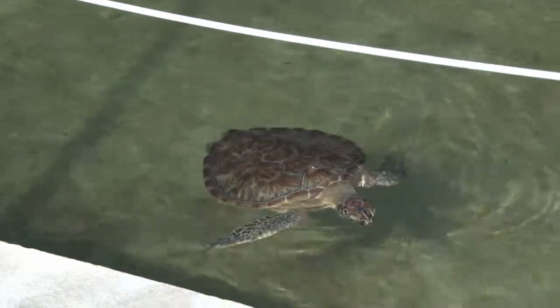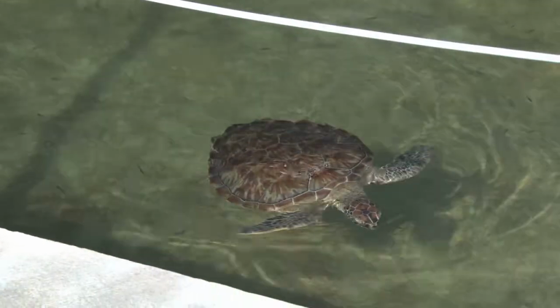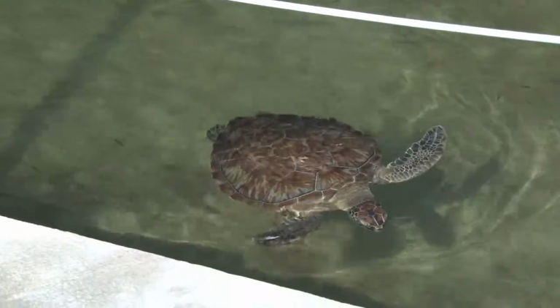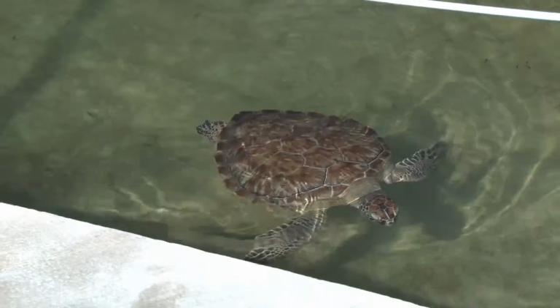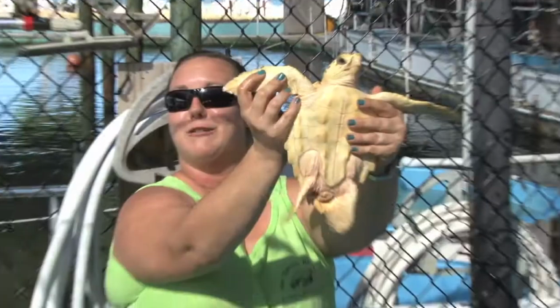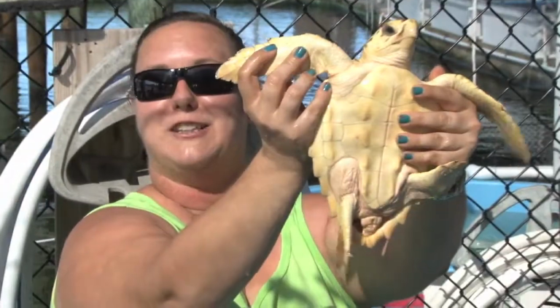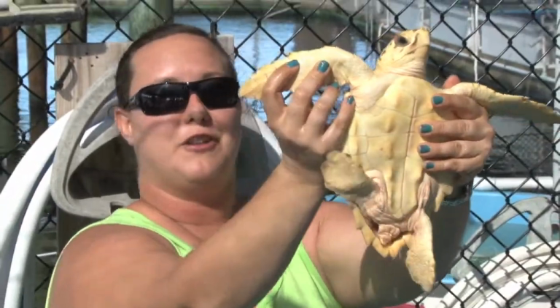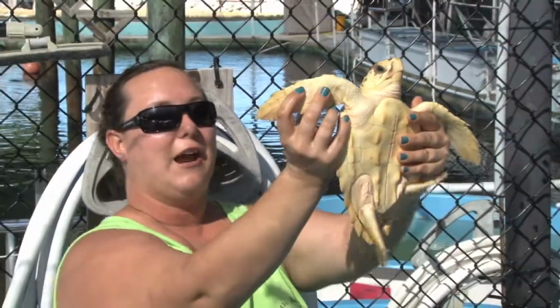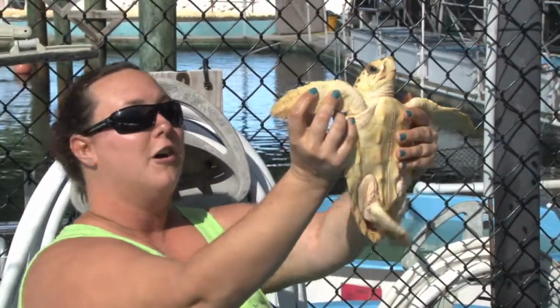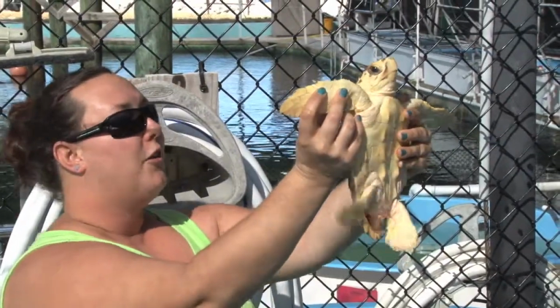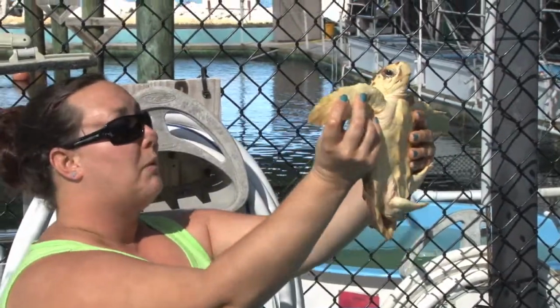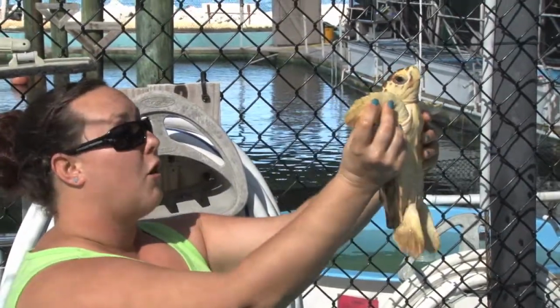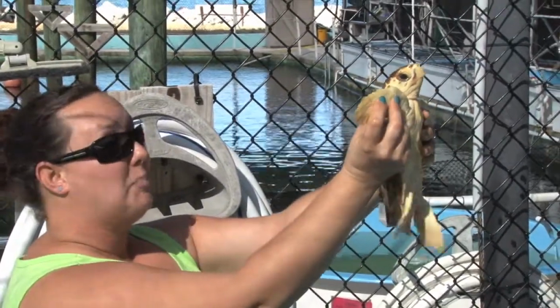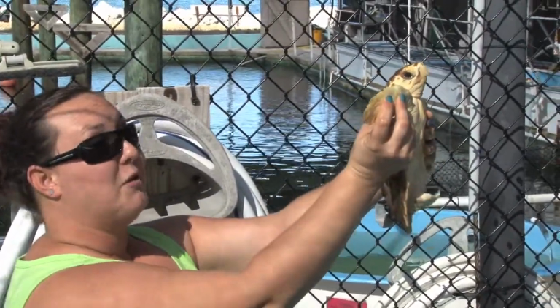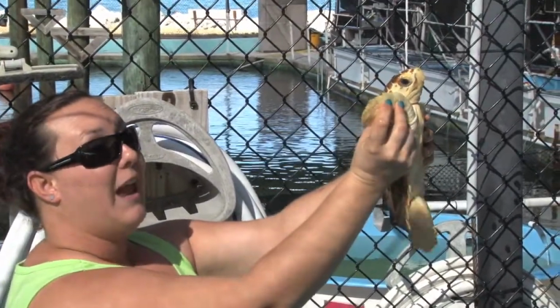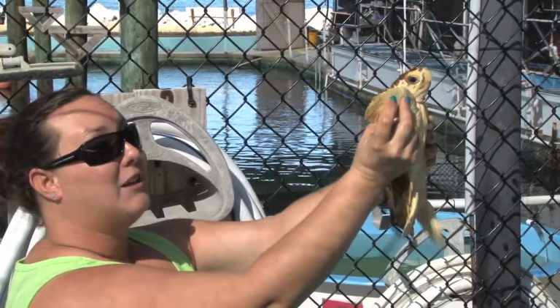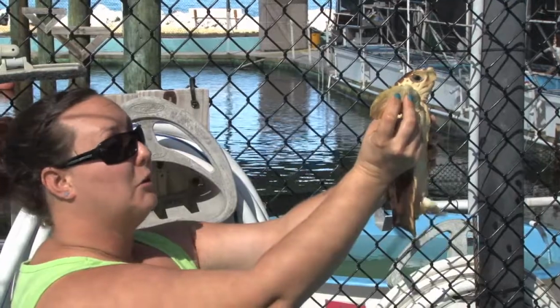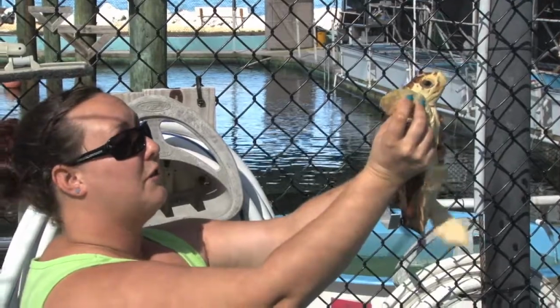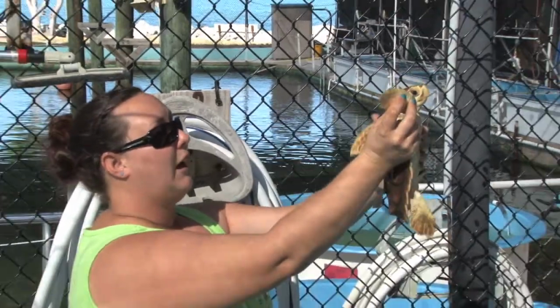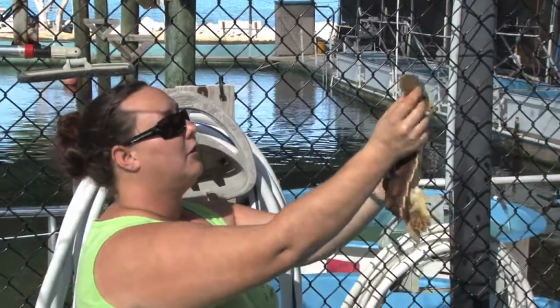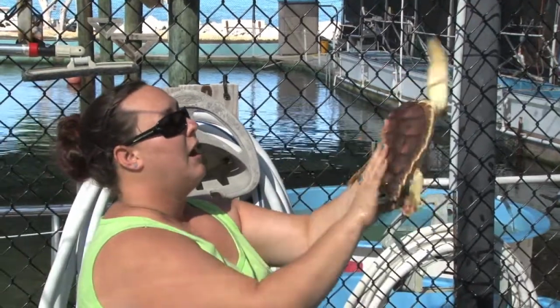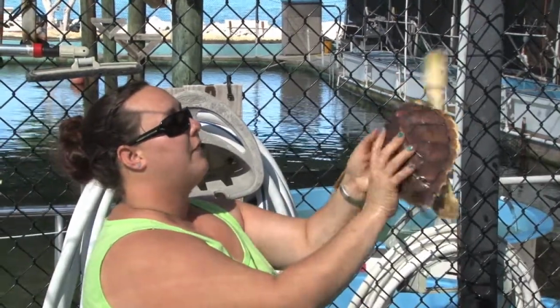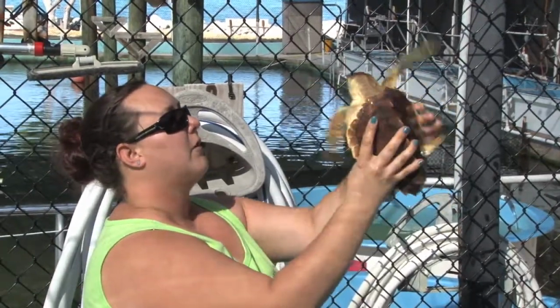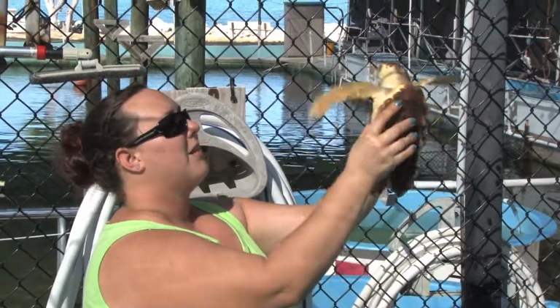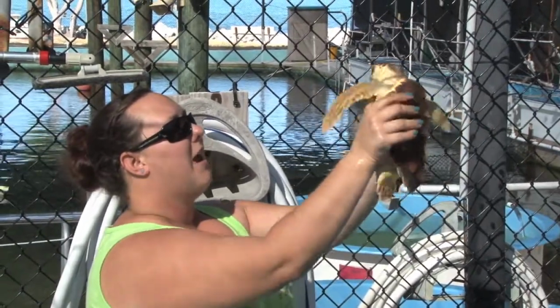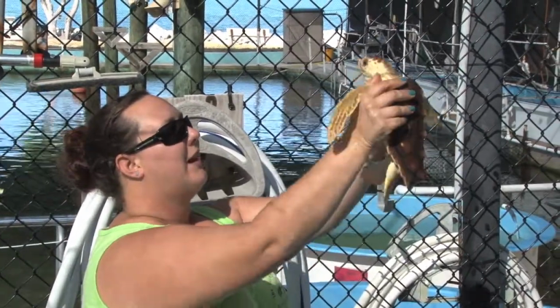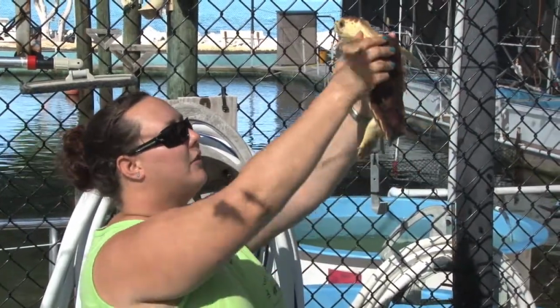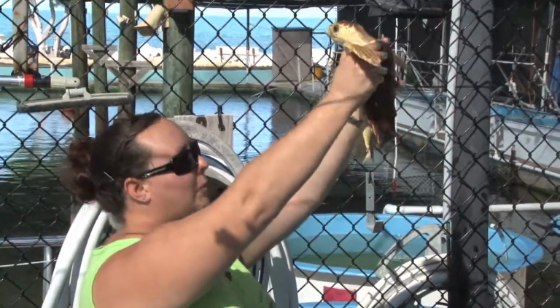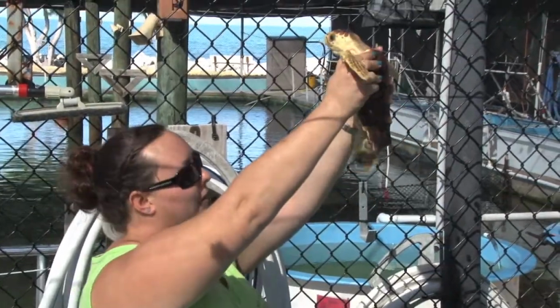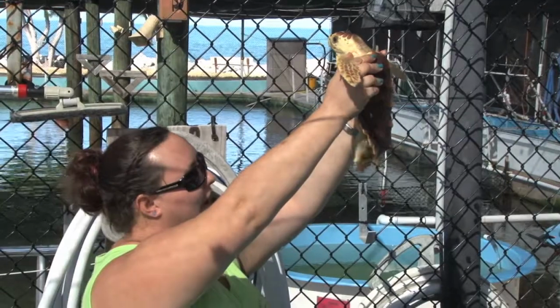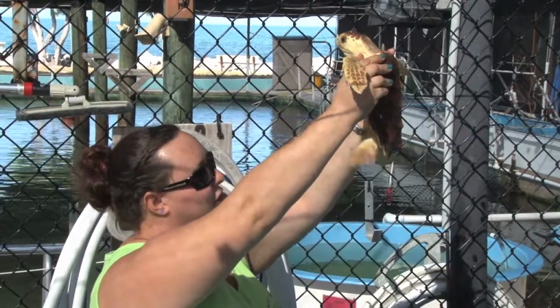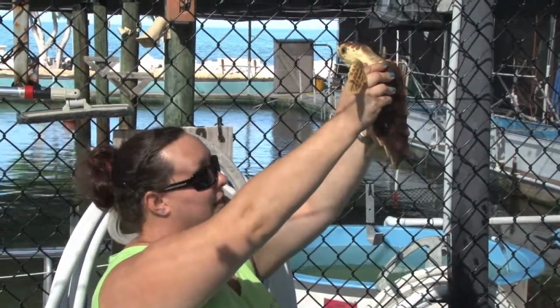He's got little nails, so those can really get you if you're not careful. They also have pretty strong flippers, so they can actually bruise you if you're not careful. And for the folks in the back that may not have seen, those are the spikes on the back of his shell right there.